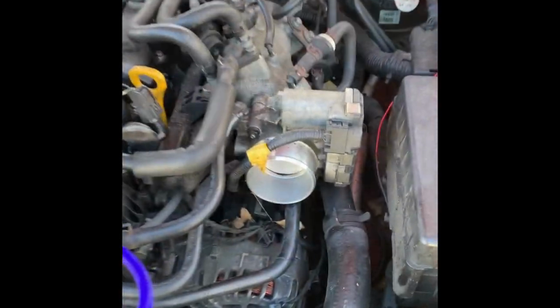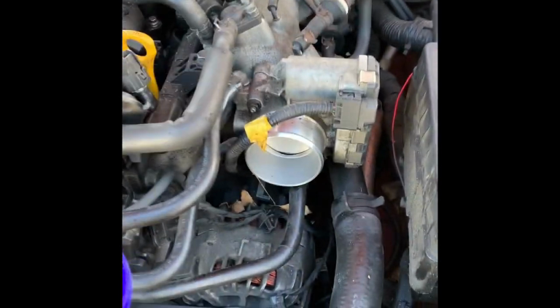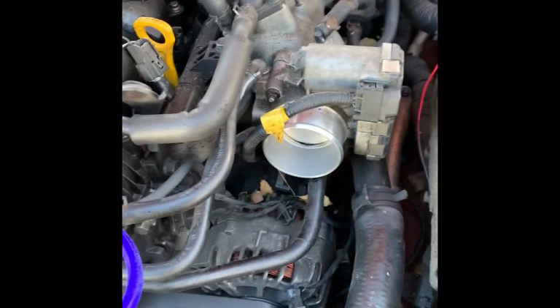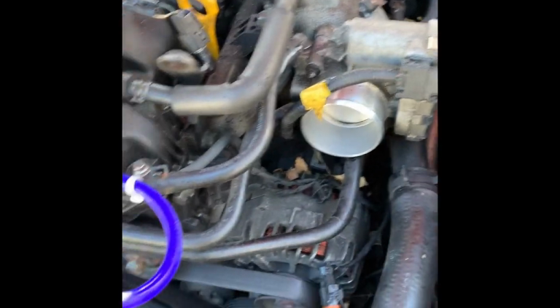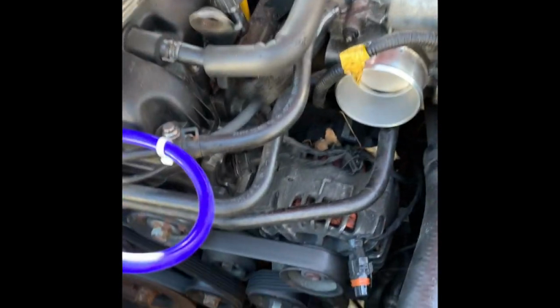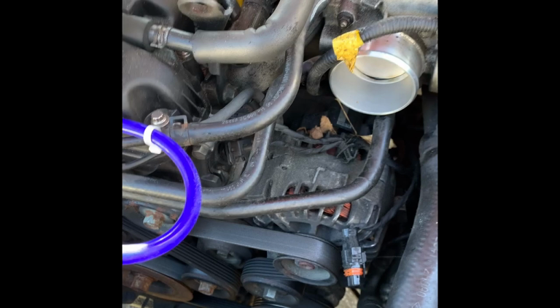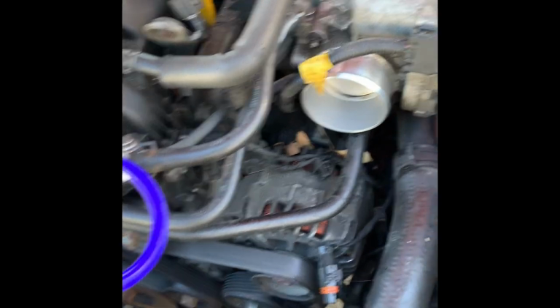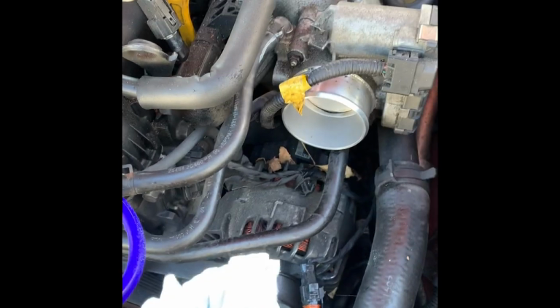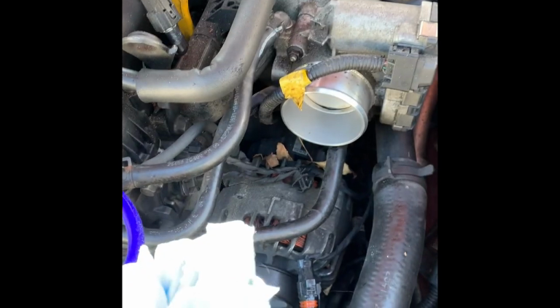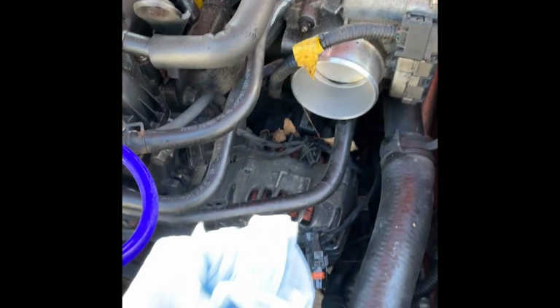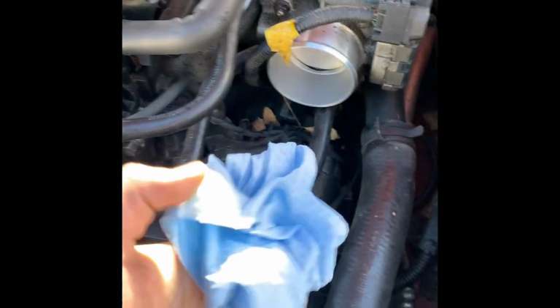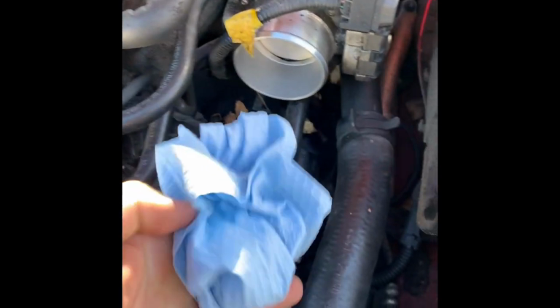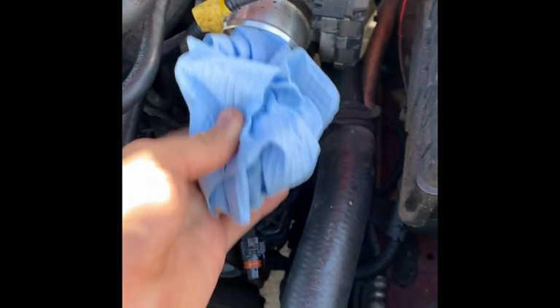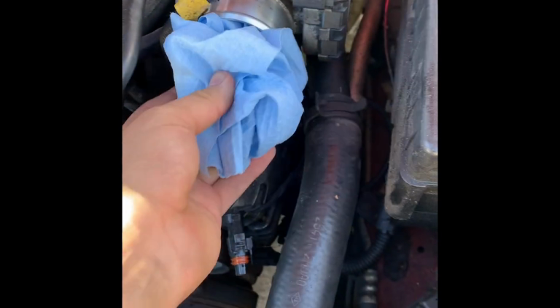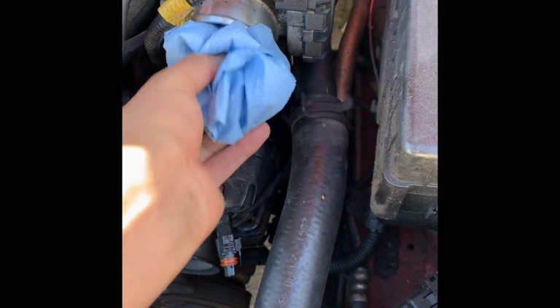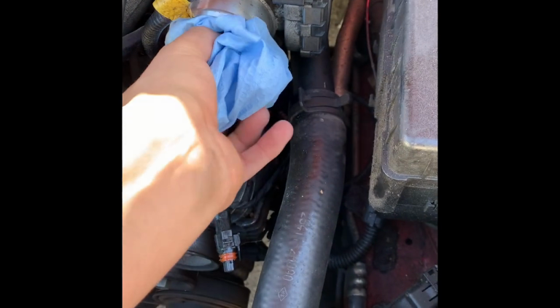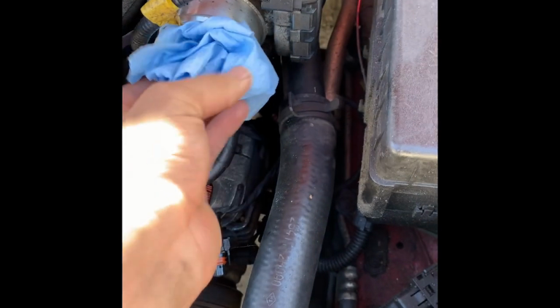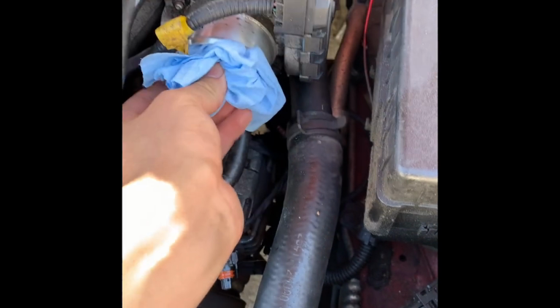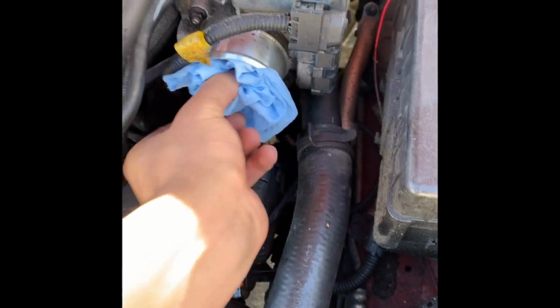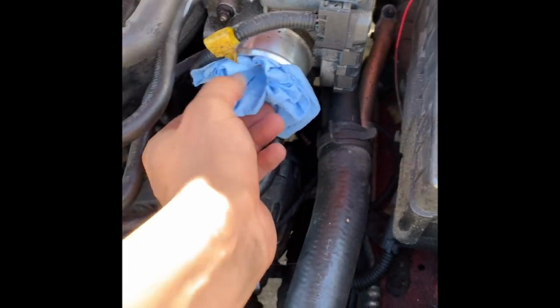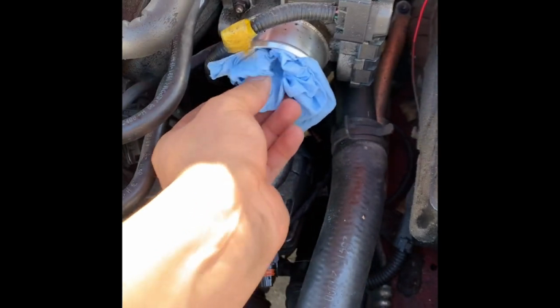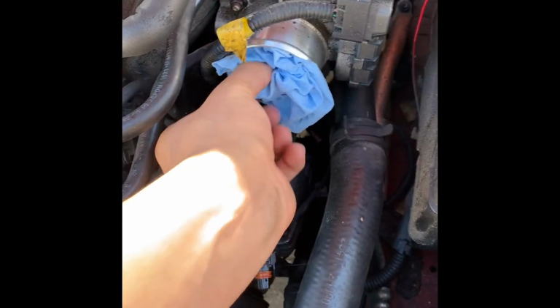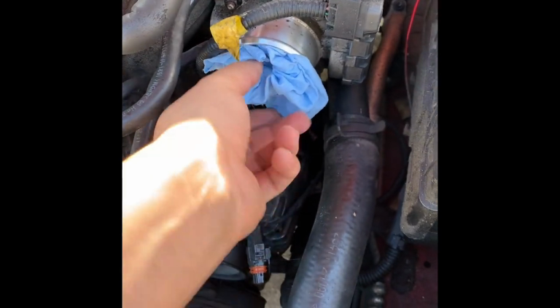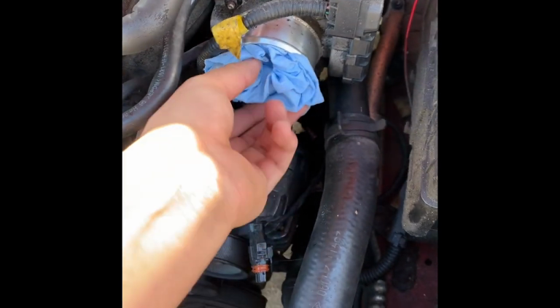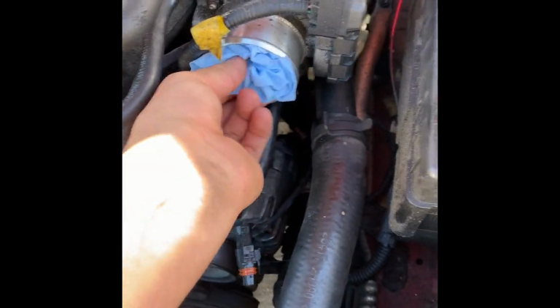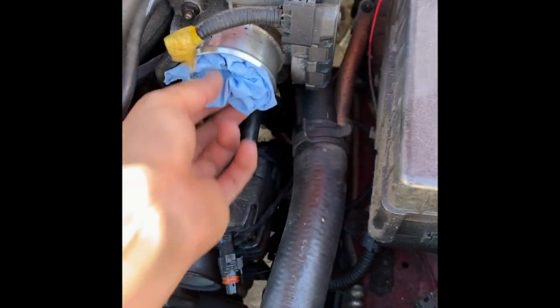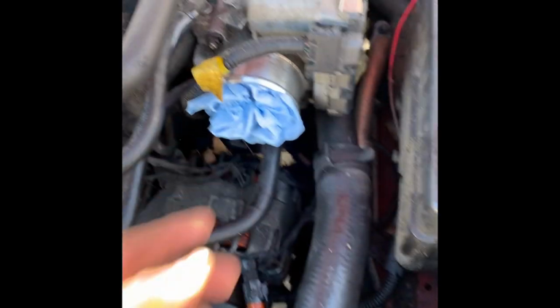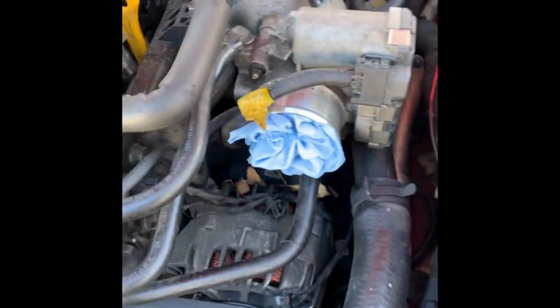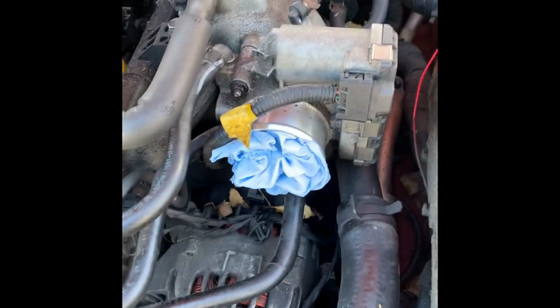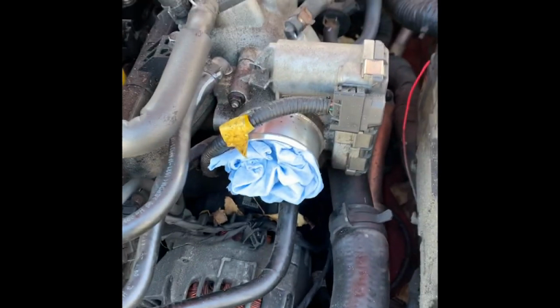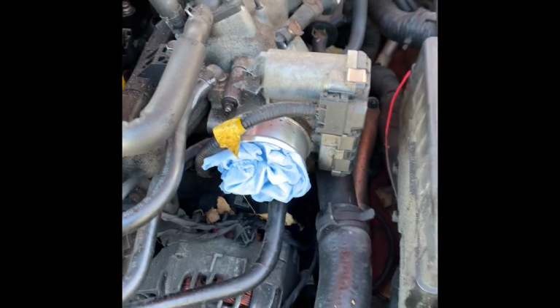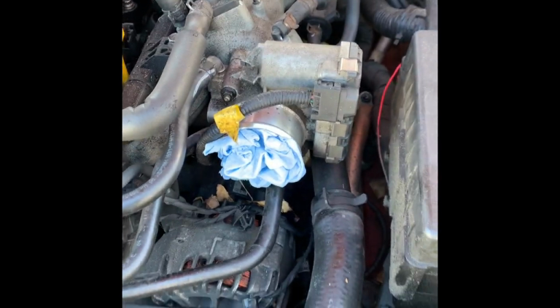What I suggest for right now: take some clean paper towel and put it right there so you don't get anything dirty inside the throttle body.